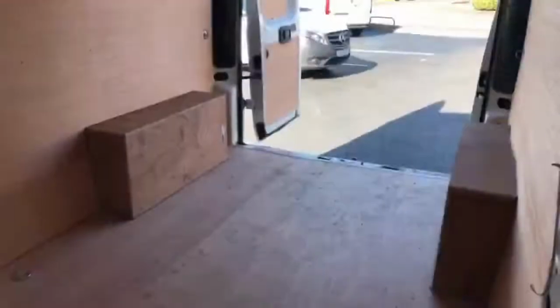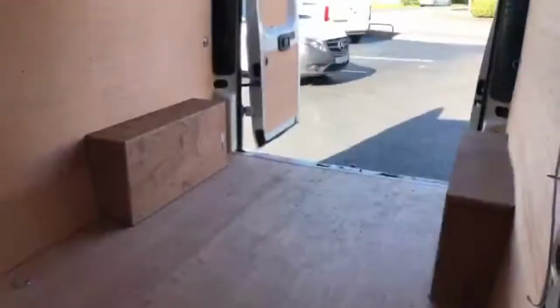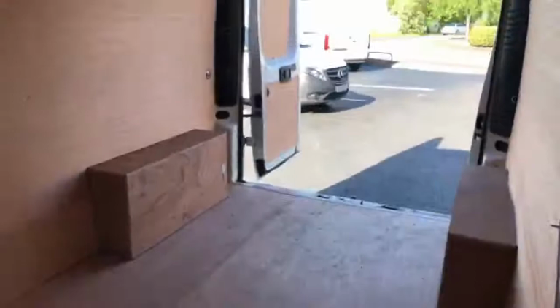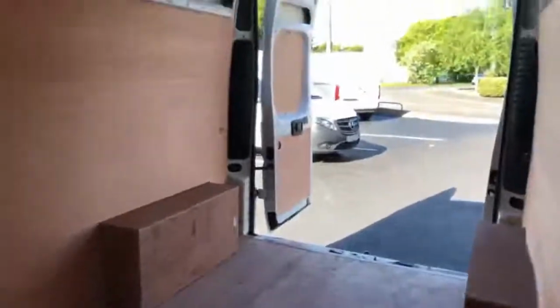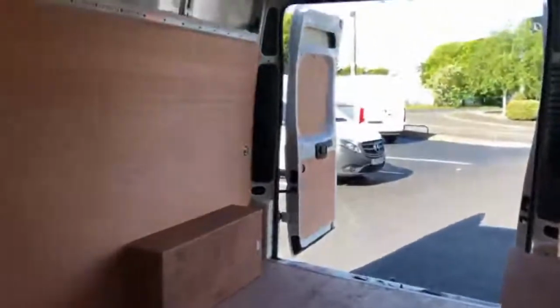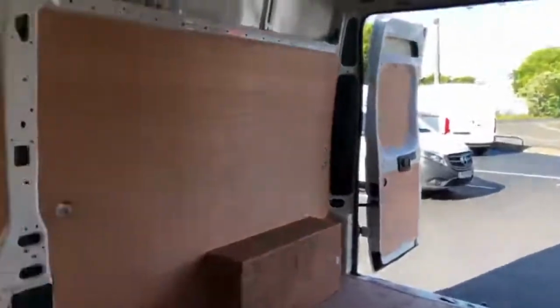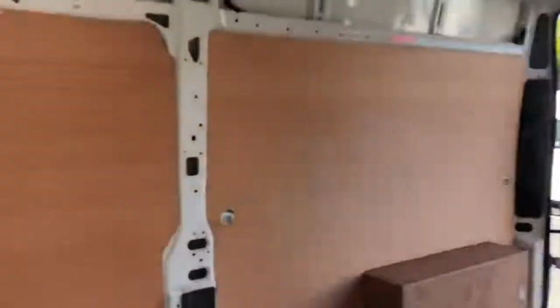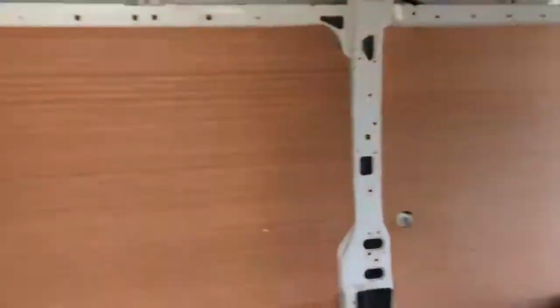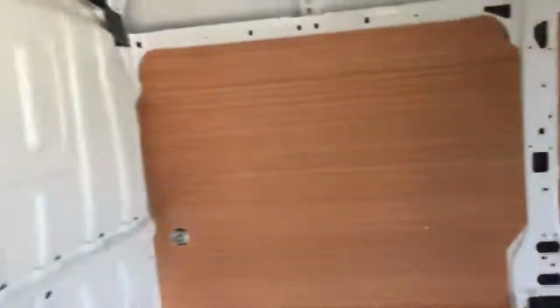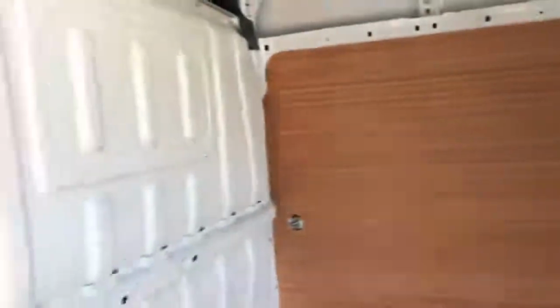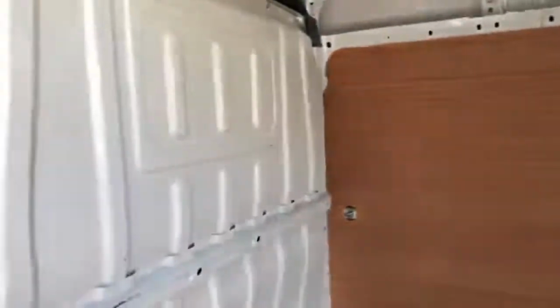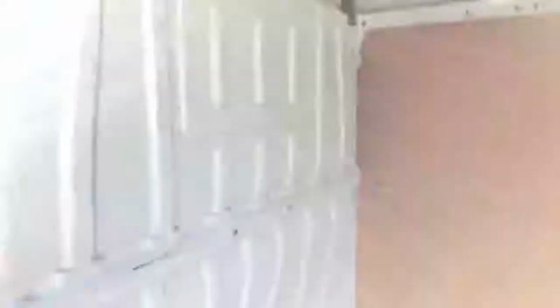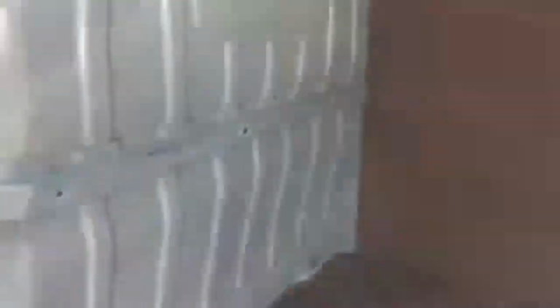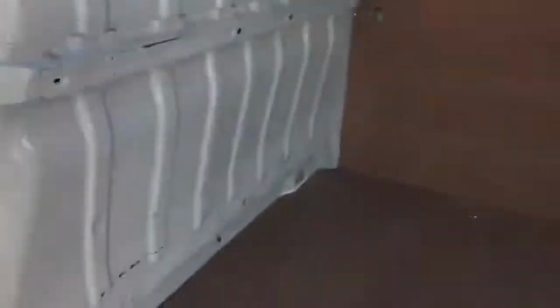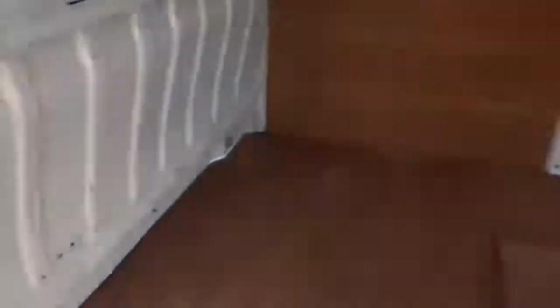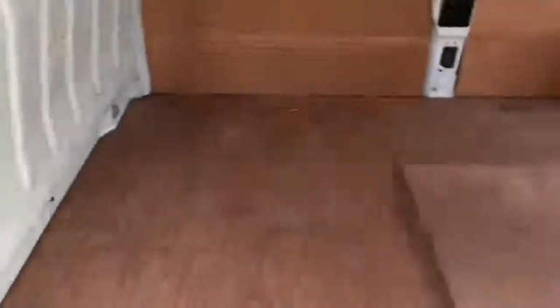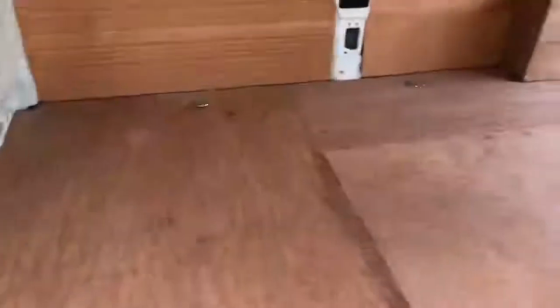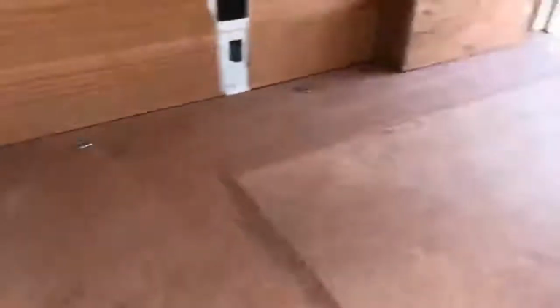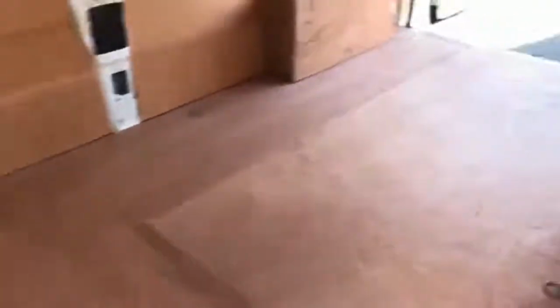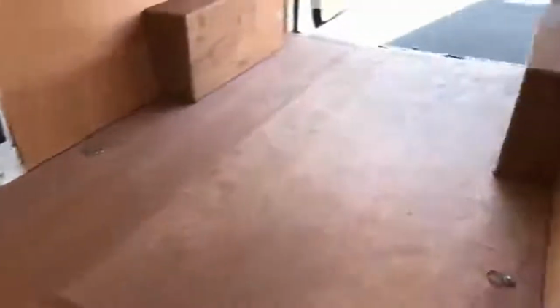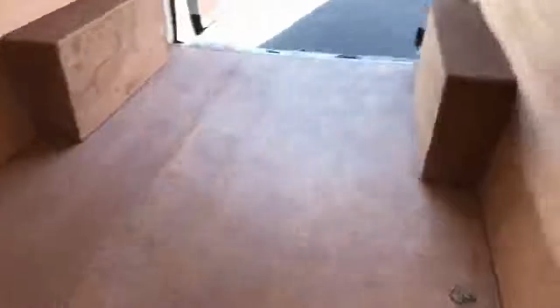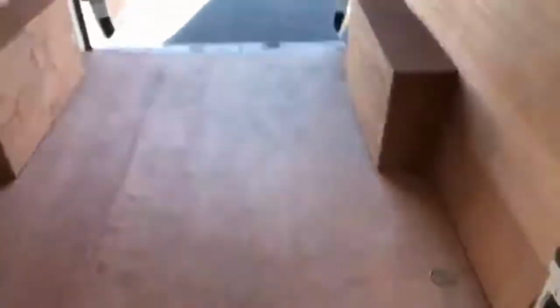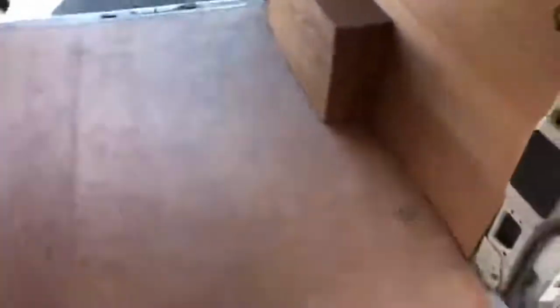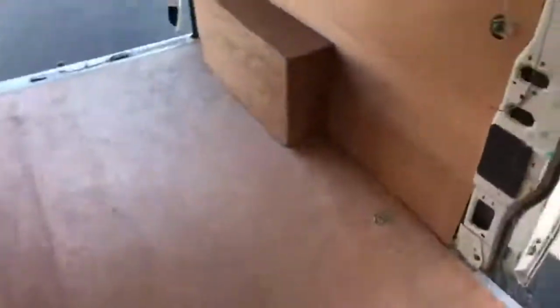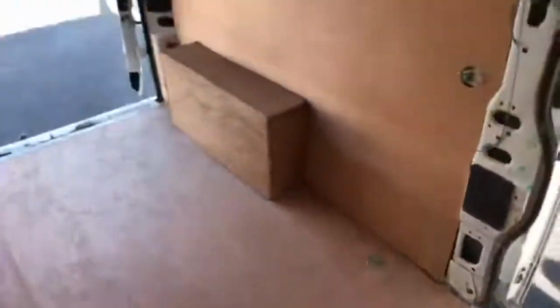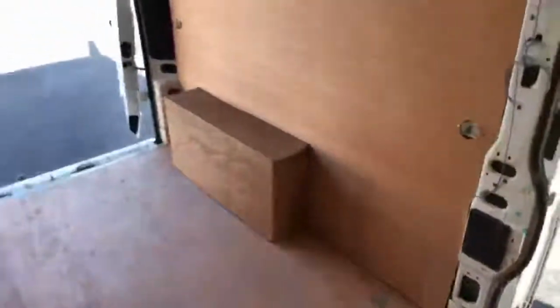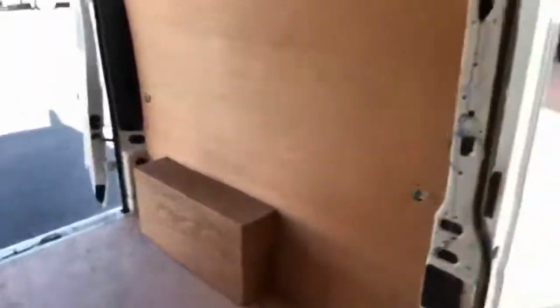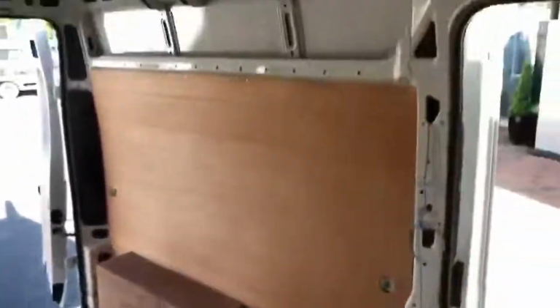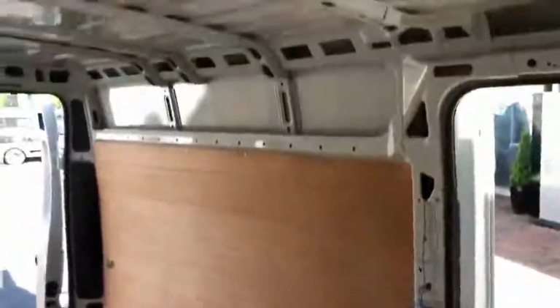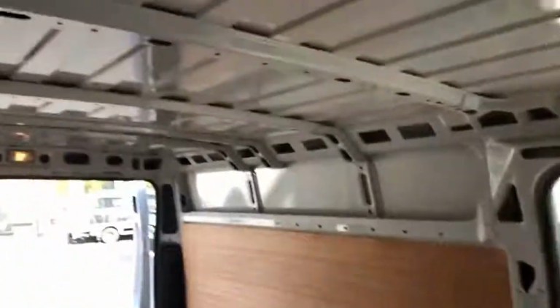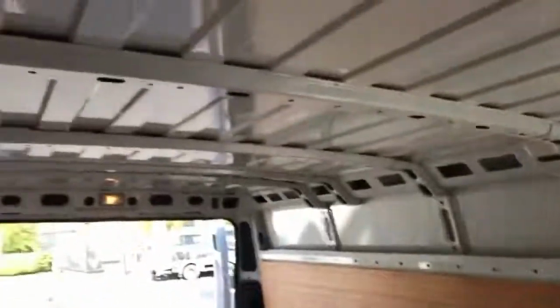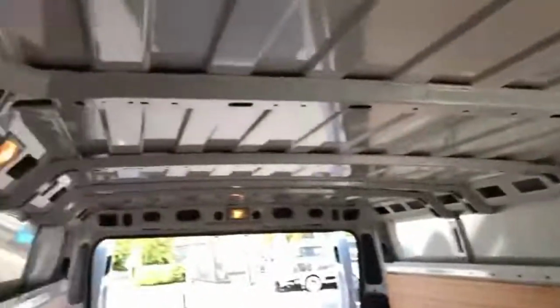Here we are inside the van, where it has brand new ply lining and also a steel factory bulkhead. As you can see, very clean and ready for its work.